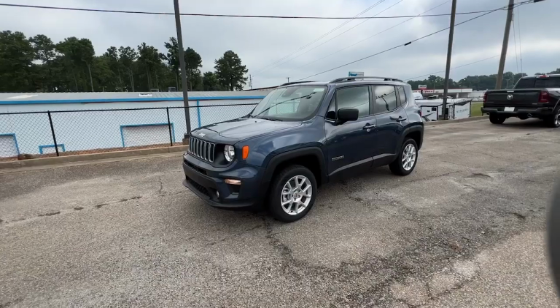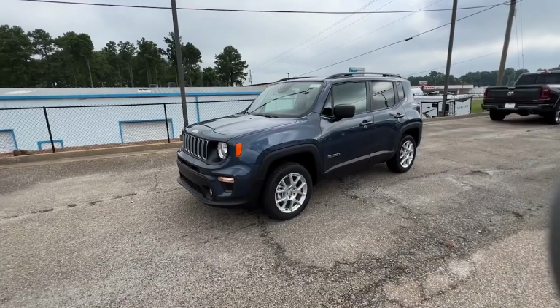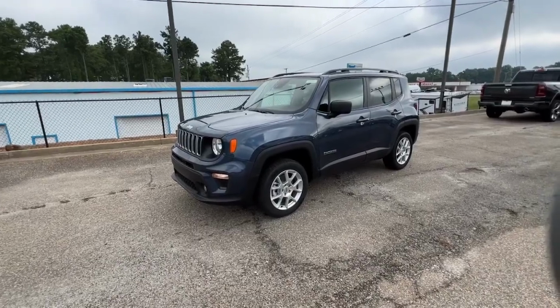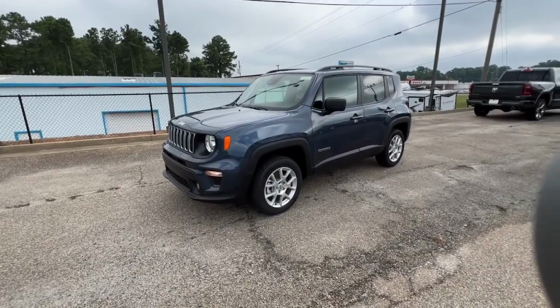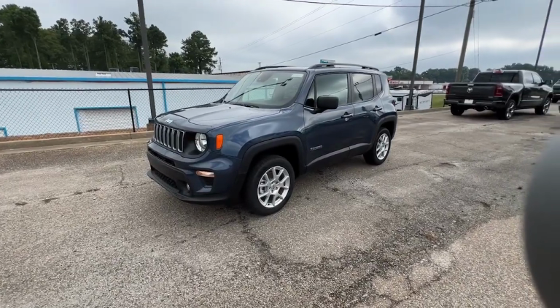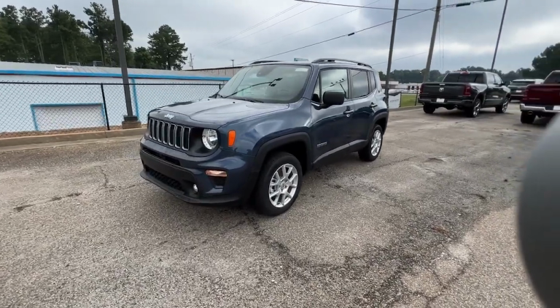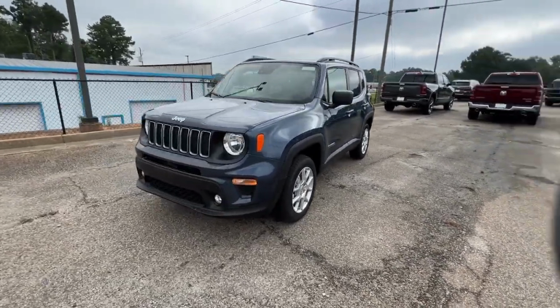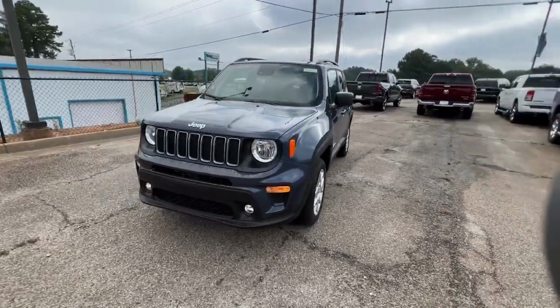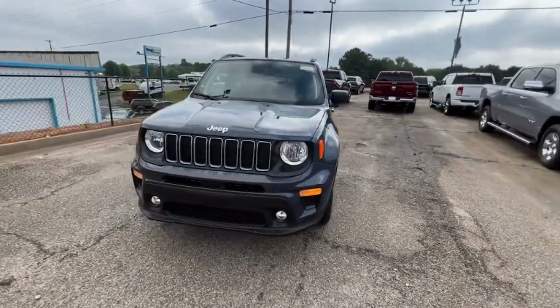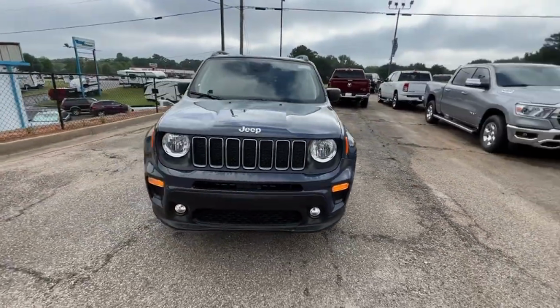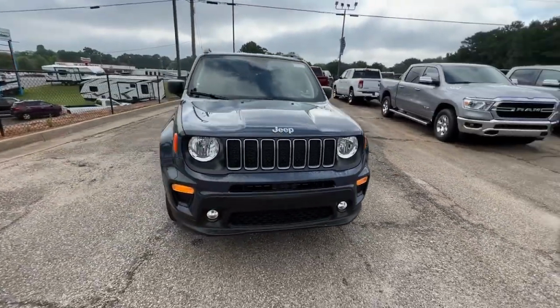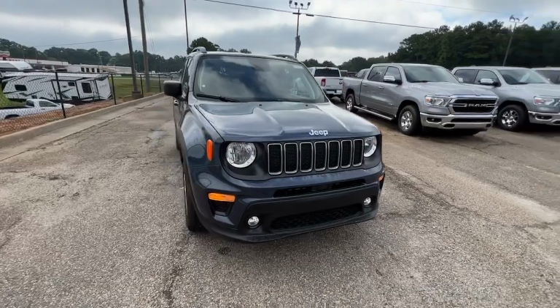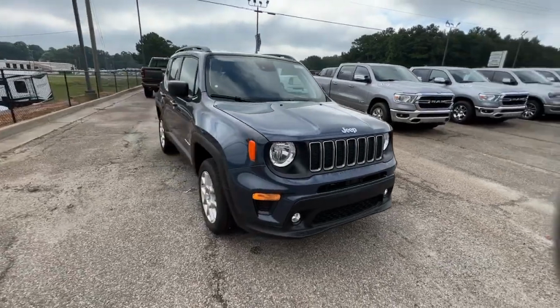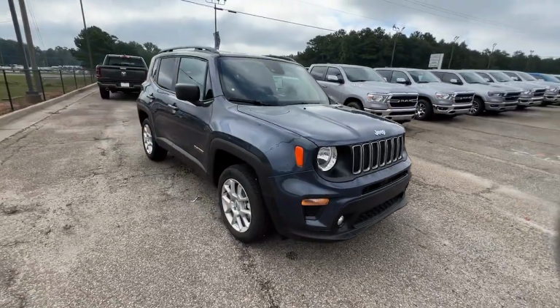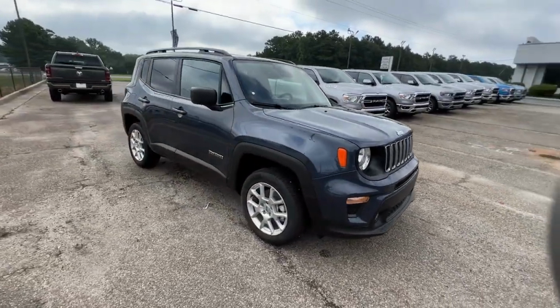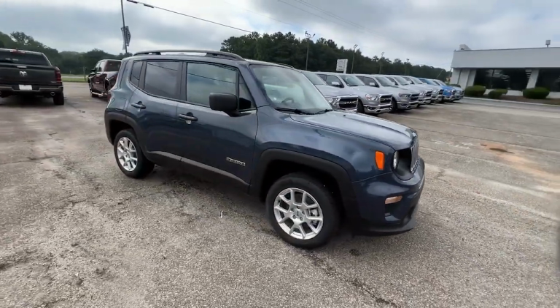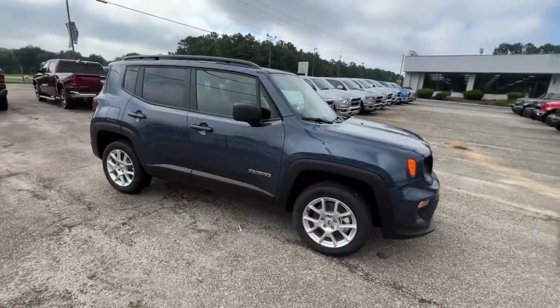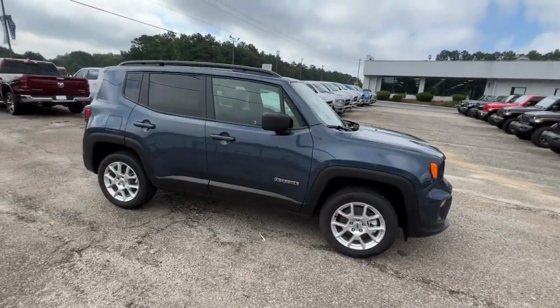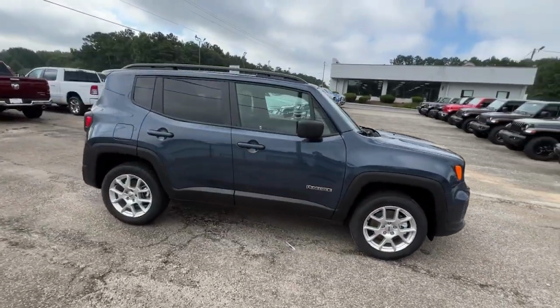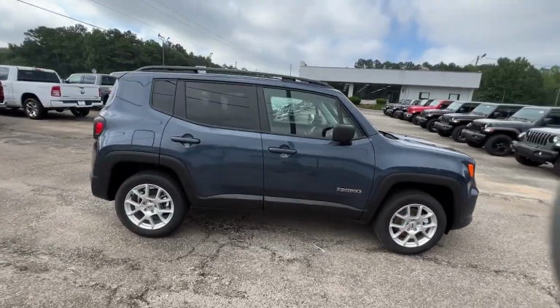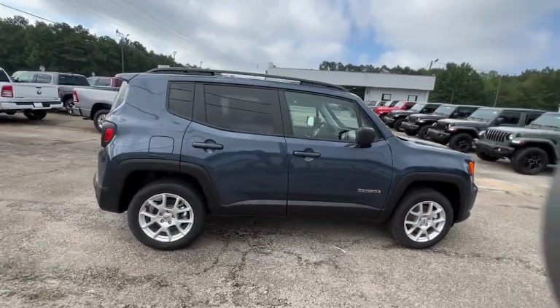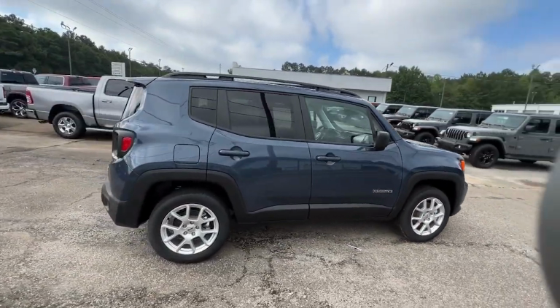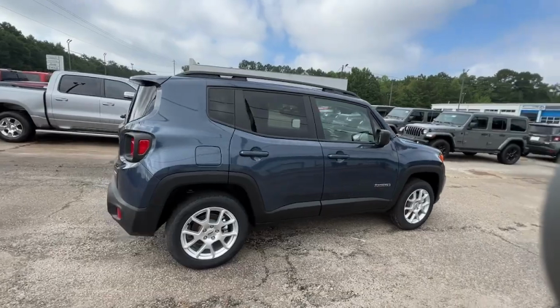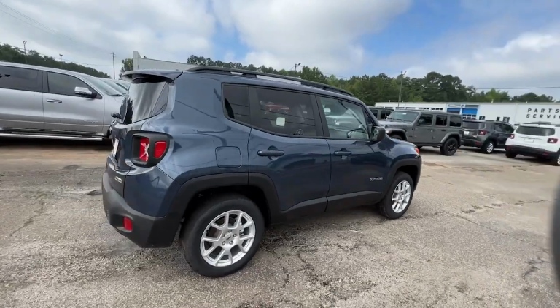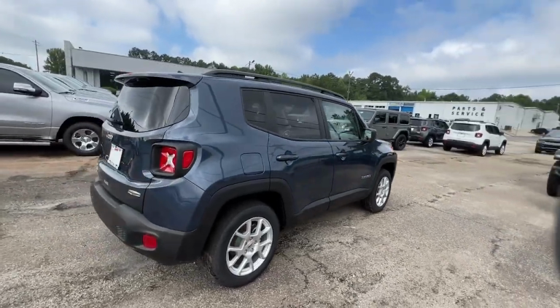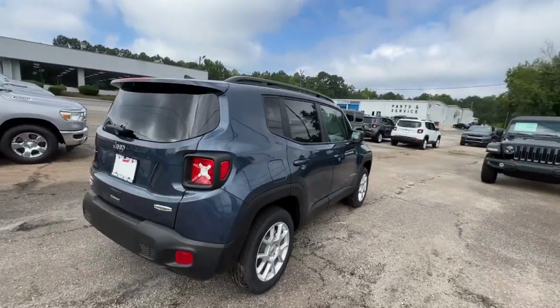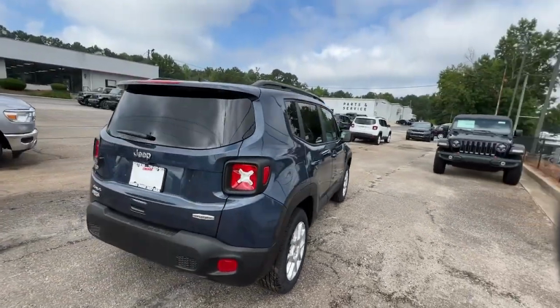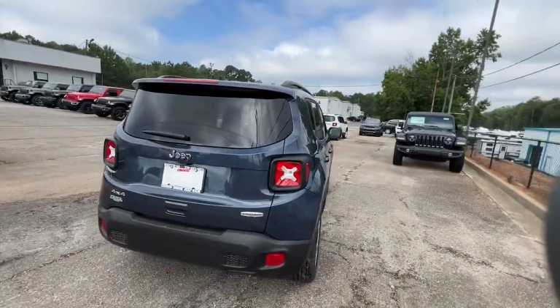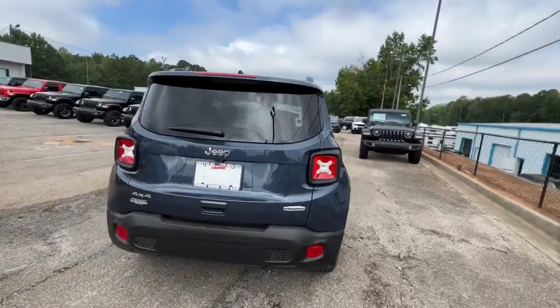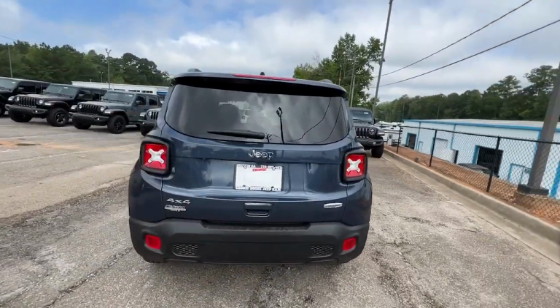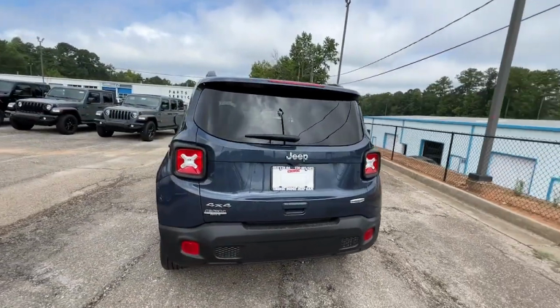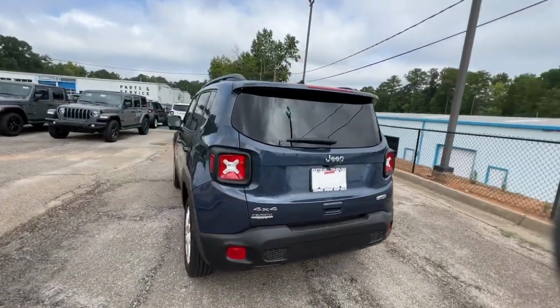Look no further than the 2022 Jeep Renegade. The Renegade packs rugged versatility, edgy looks, smart safety and entertainment technology, and the heart and soul of an icon into a compact can-do SUV.